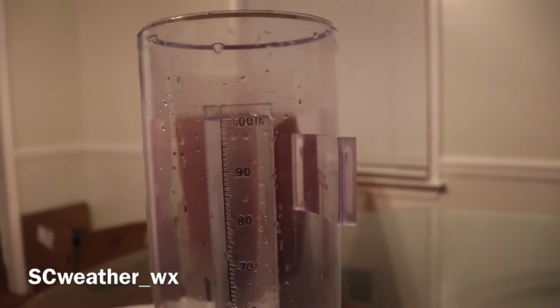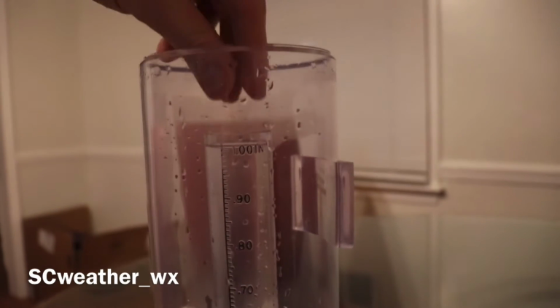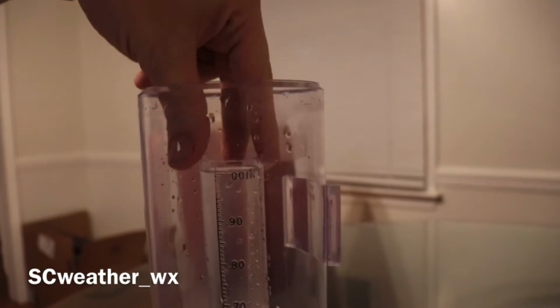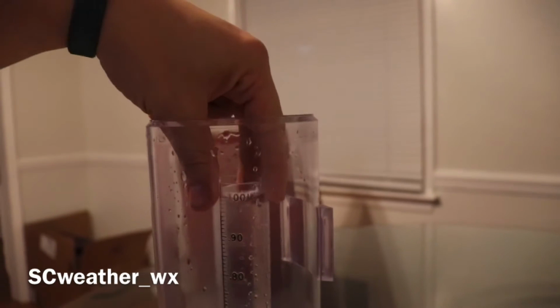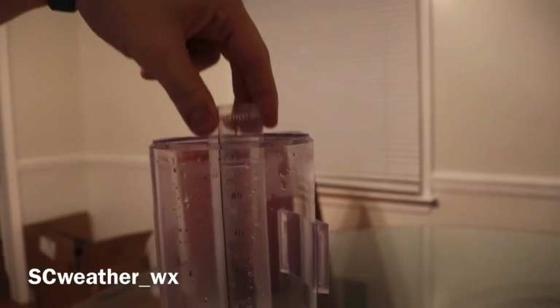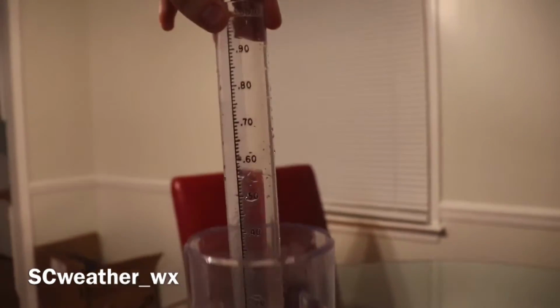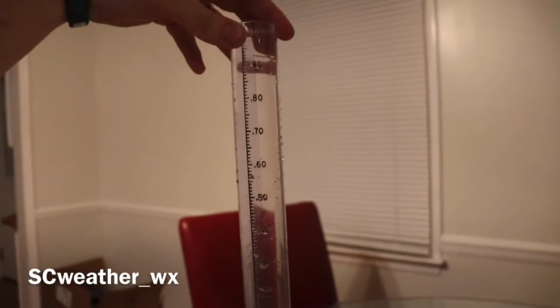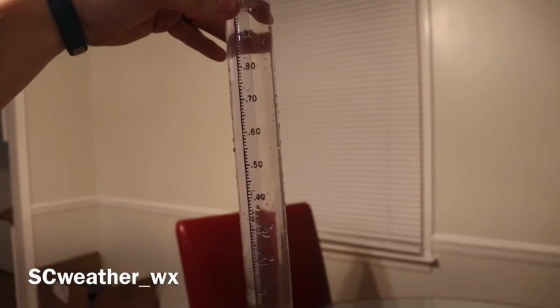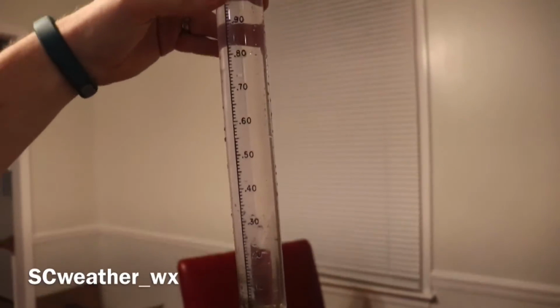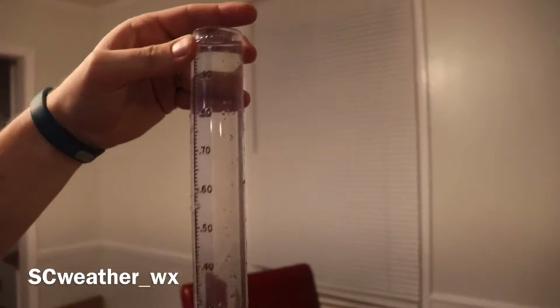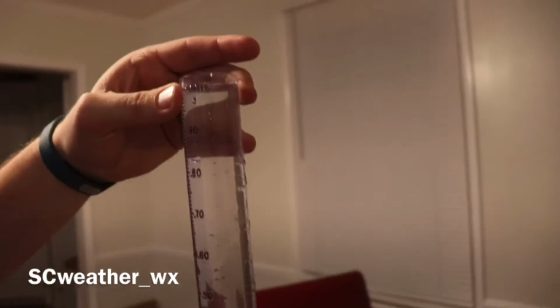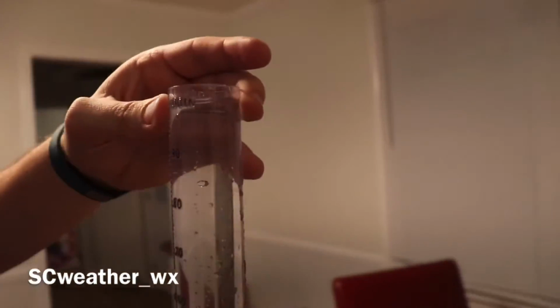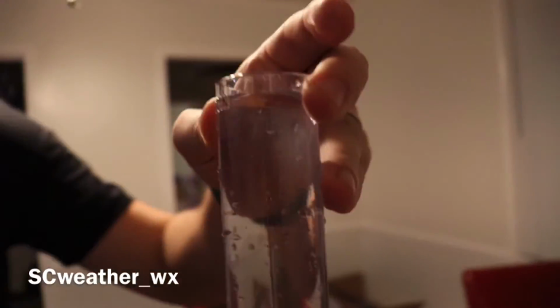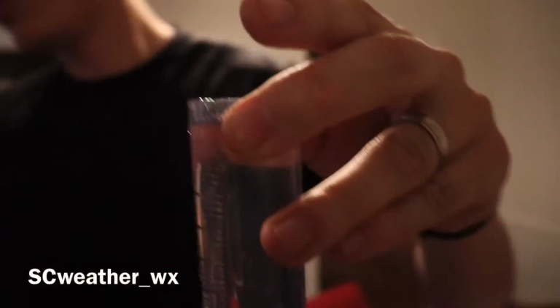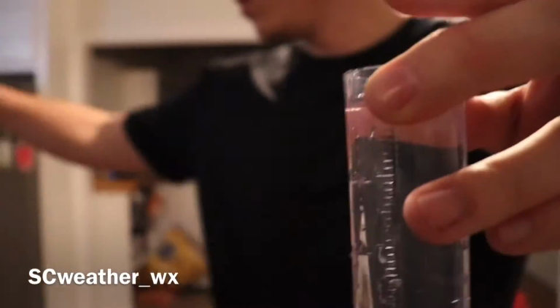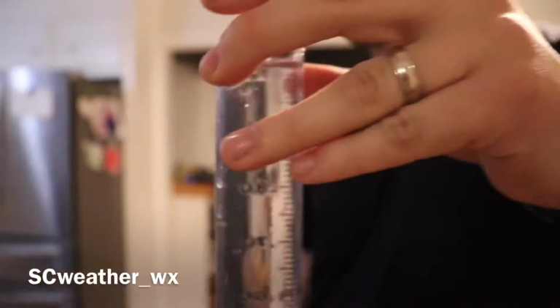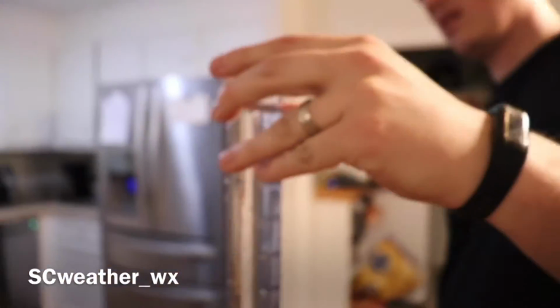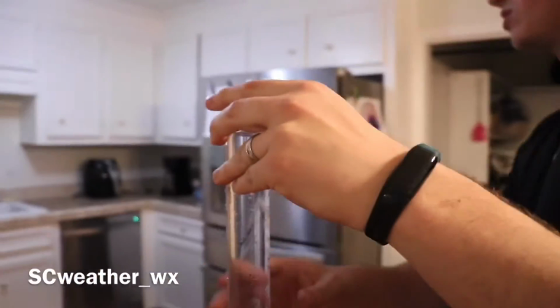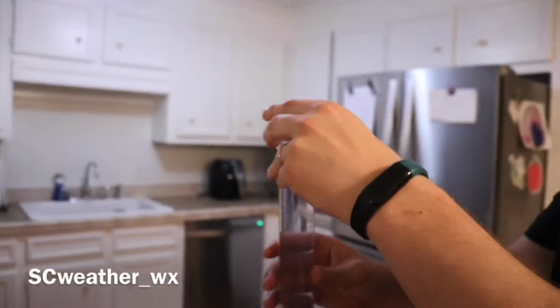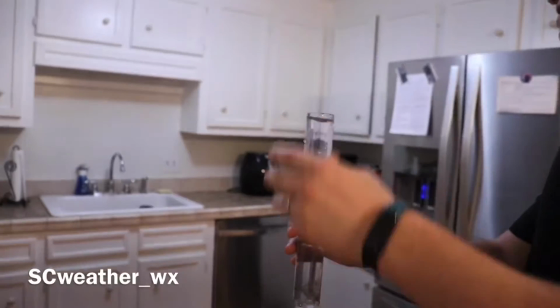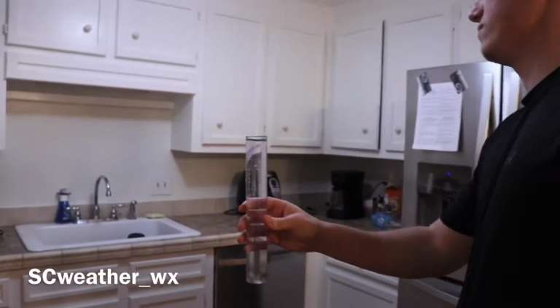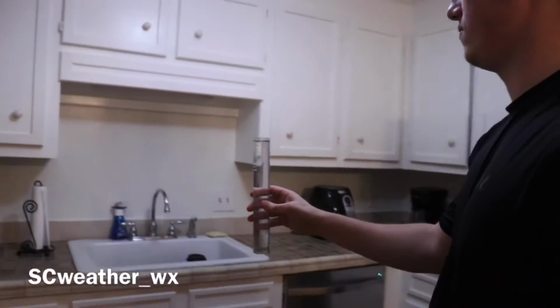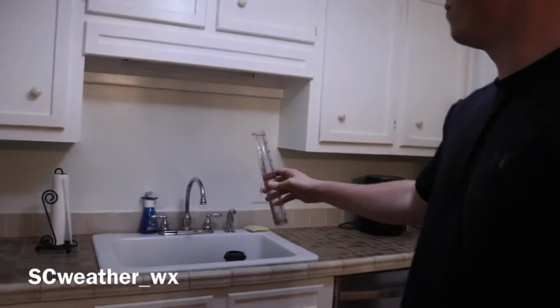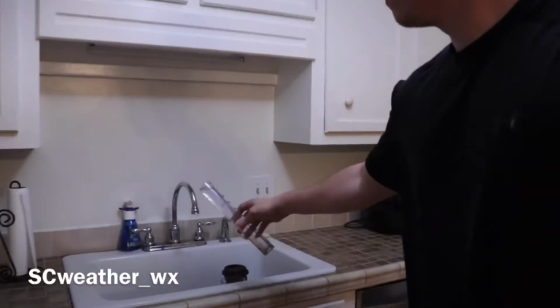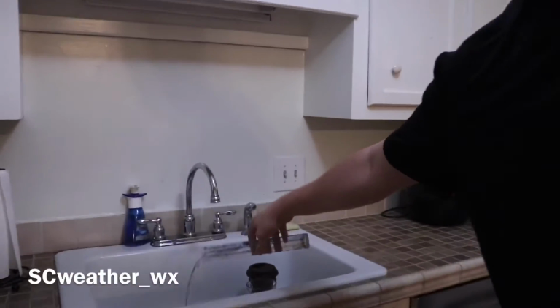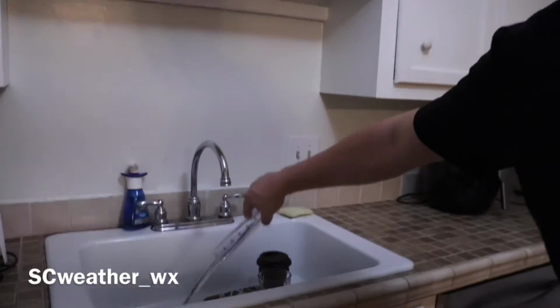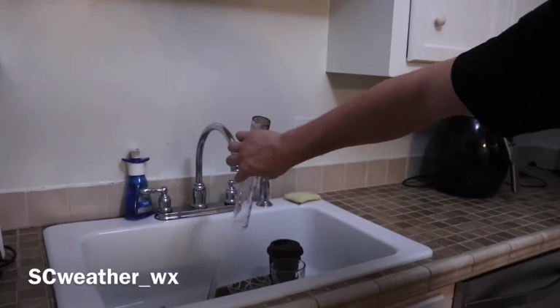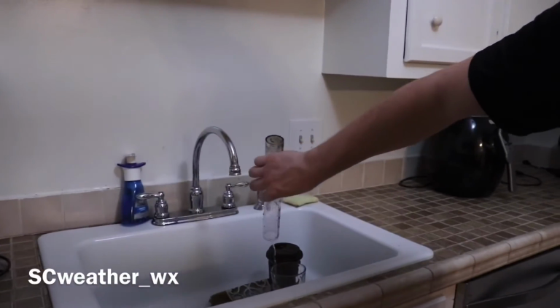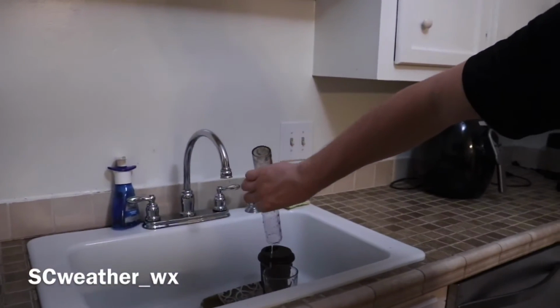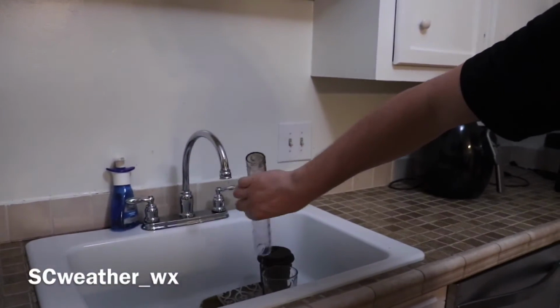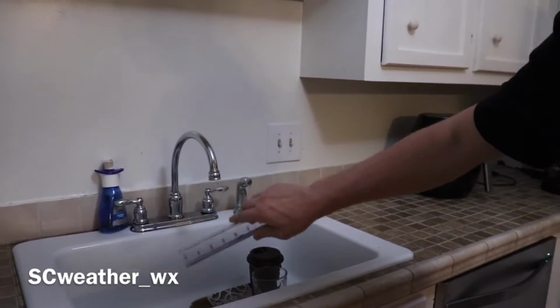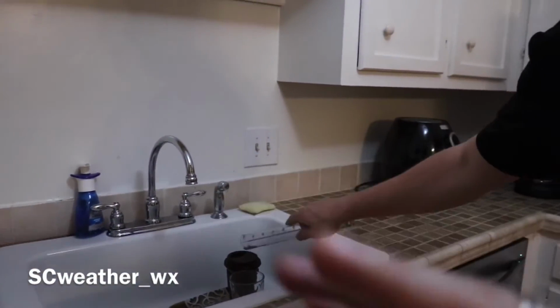After that, you take the inner tube out and pour it out, and we're done with that part.